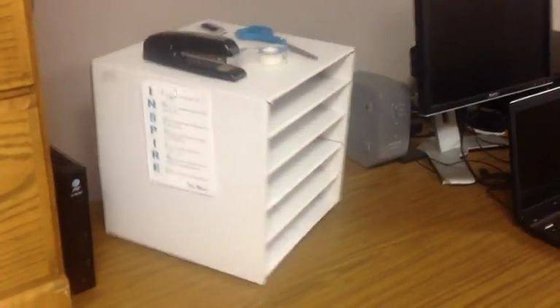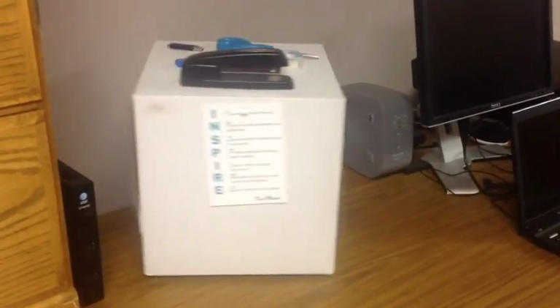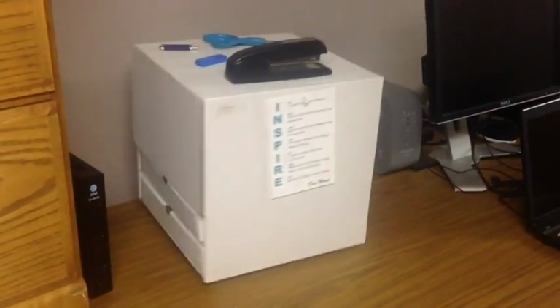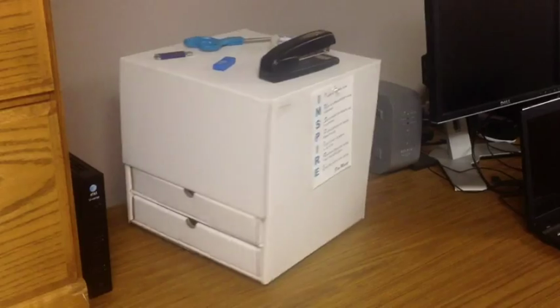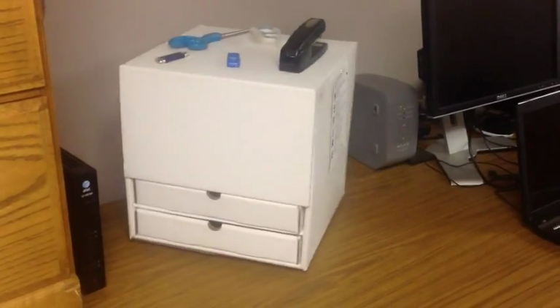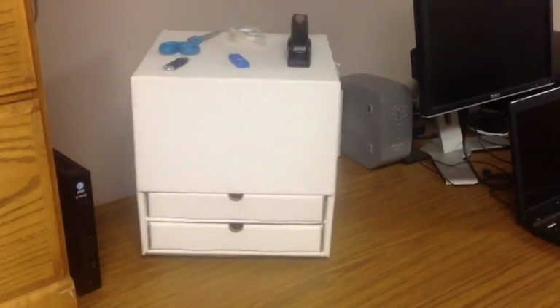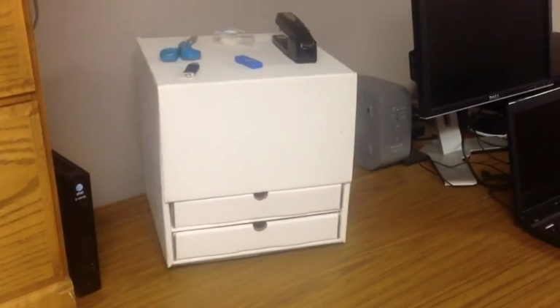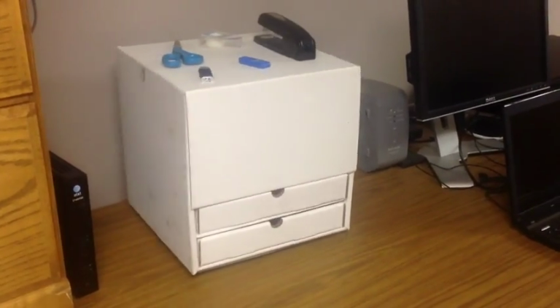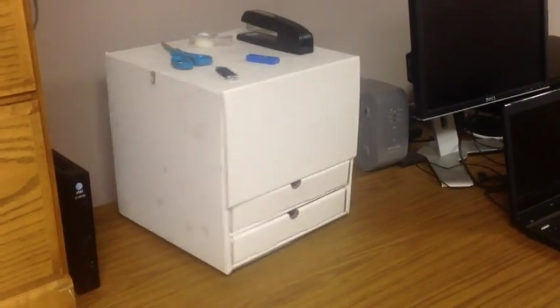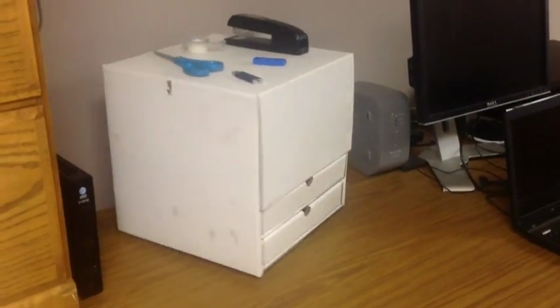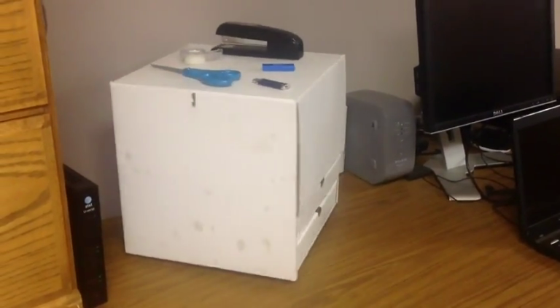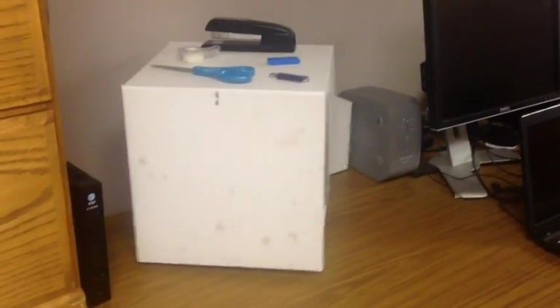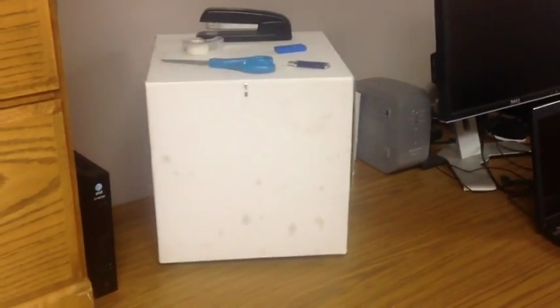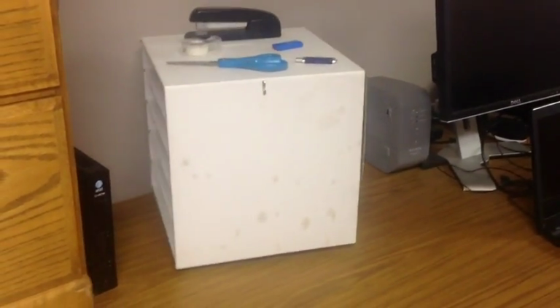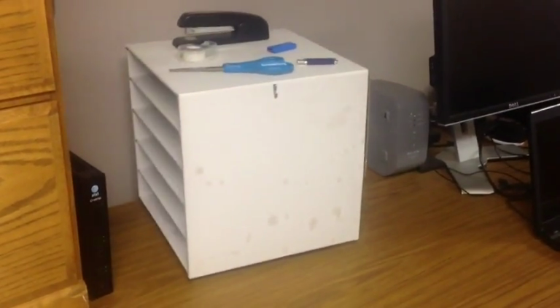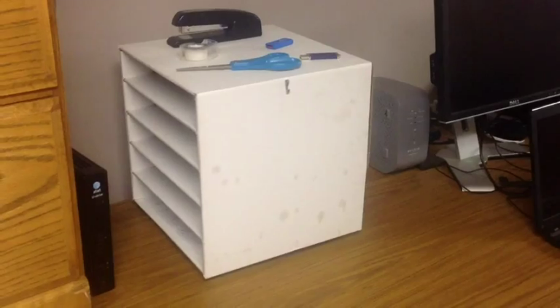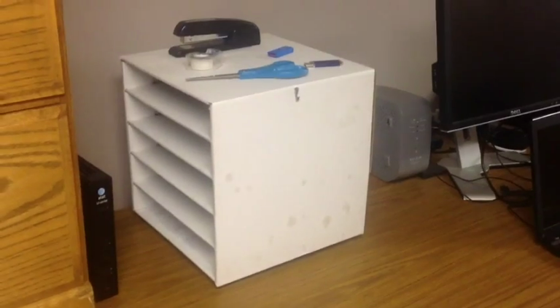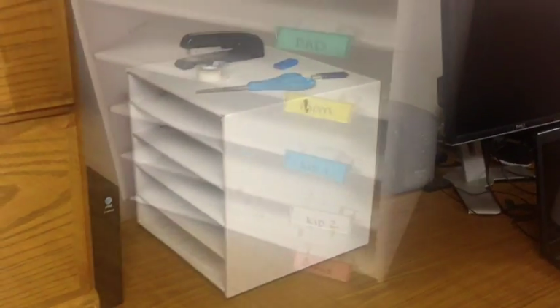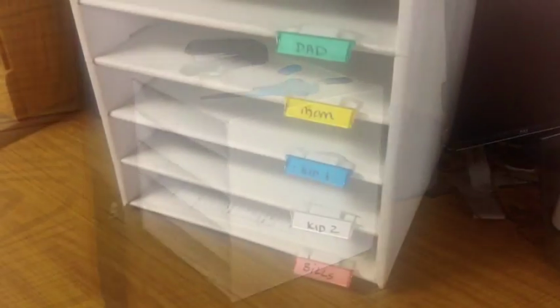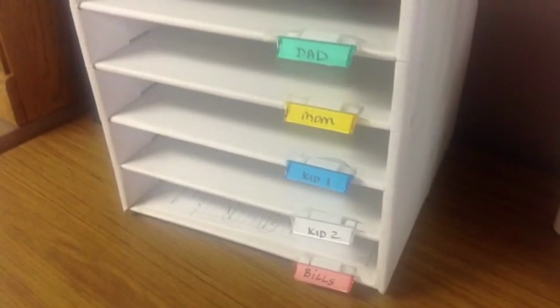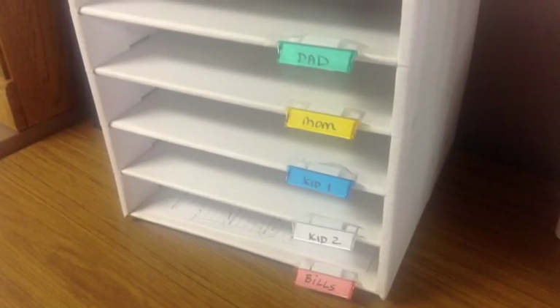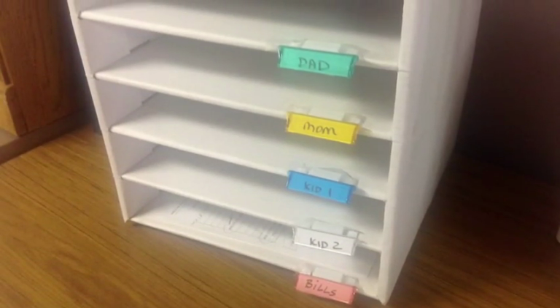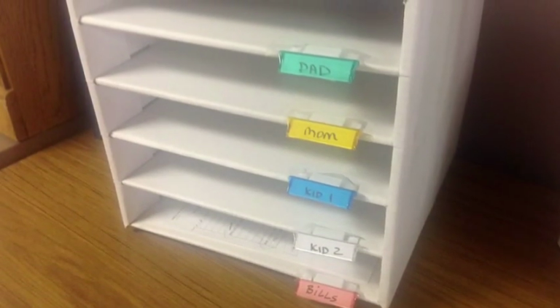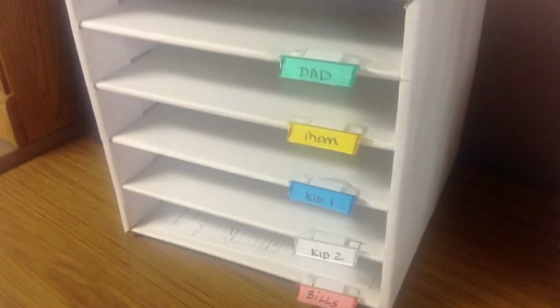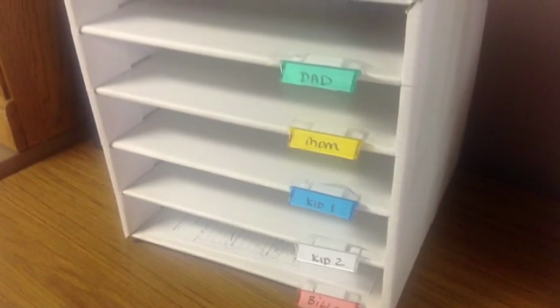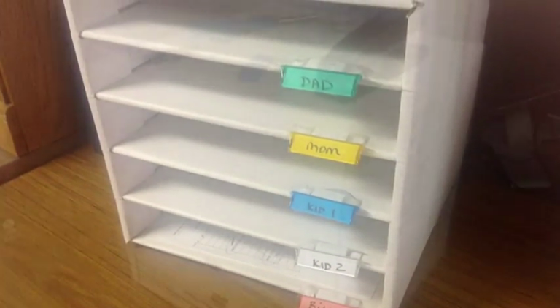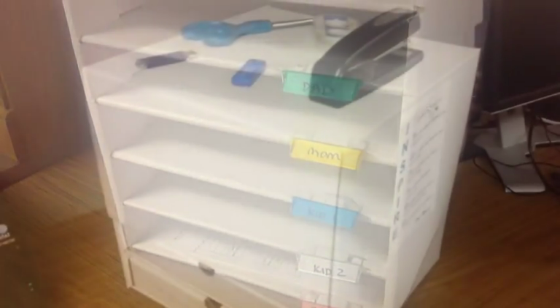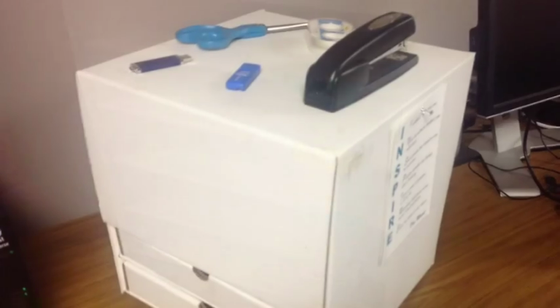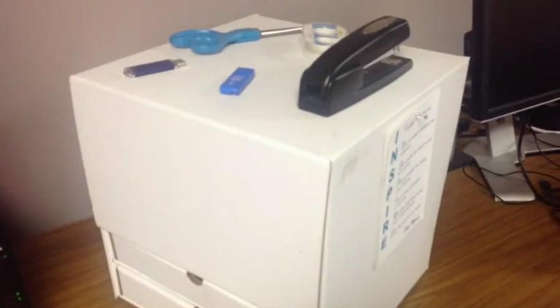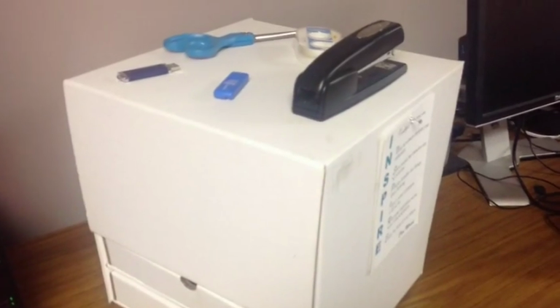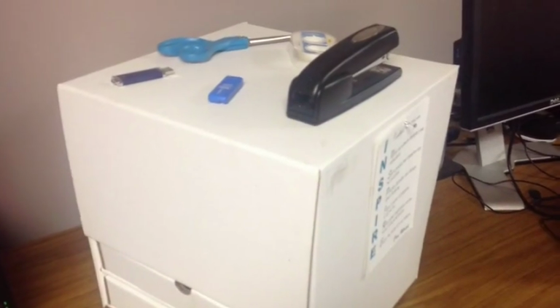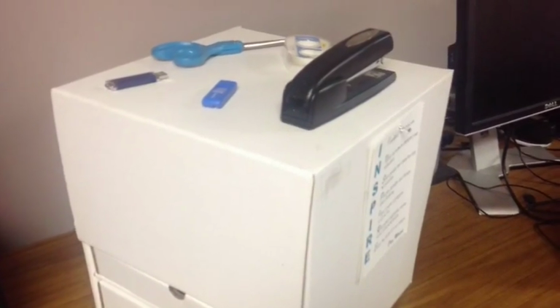Plus, you get five mailbox slots. Instead of loose mail and important papers all over the countertop, each member of the household has a personal box. Convenient storage drawers for pens, paper, post-it notes, and more.